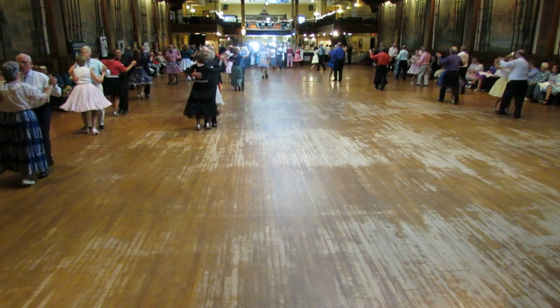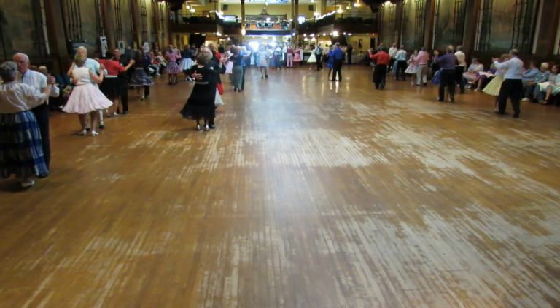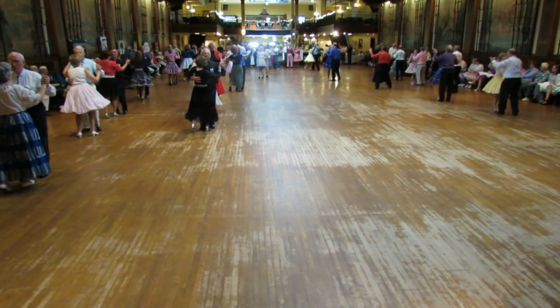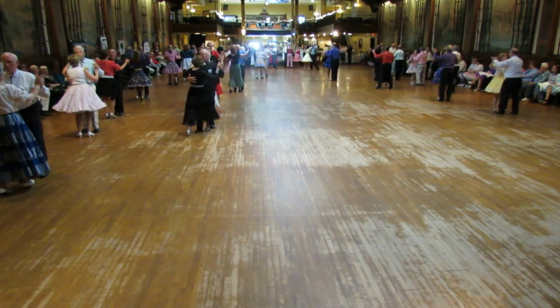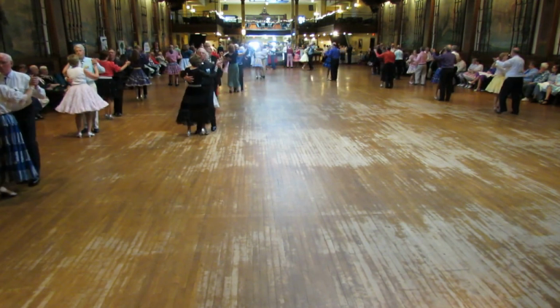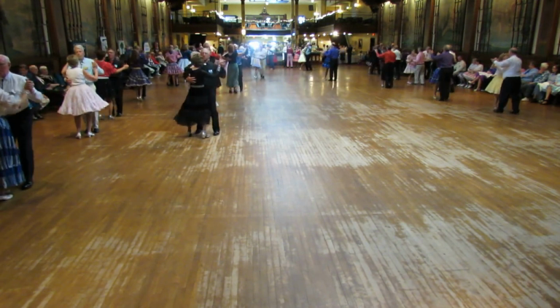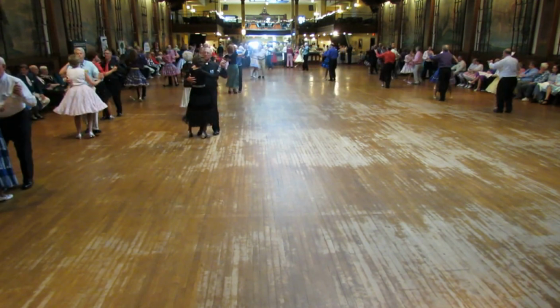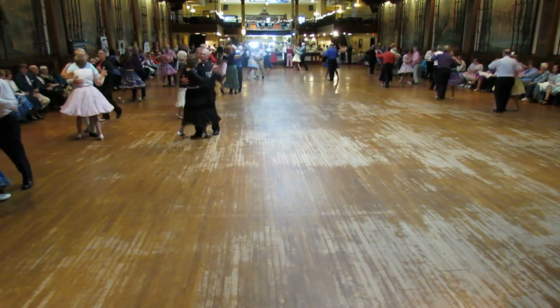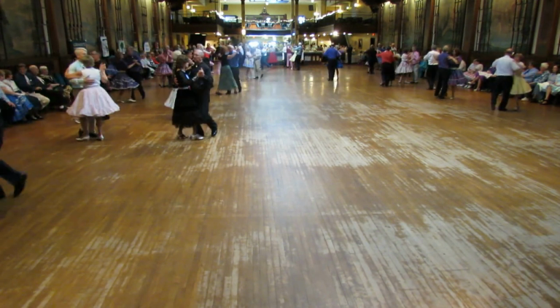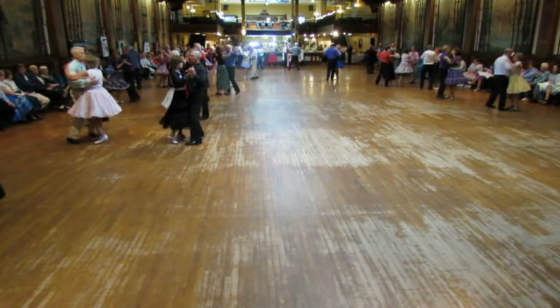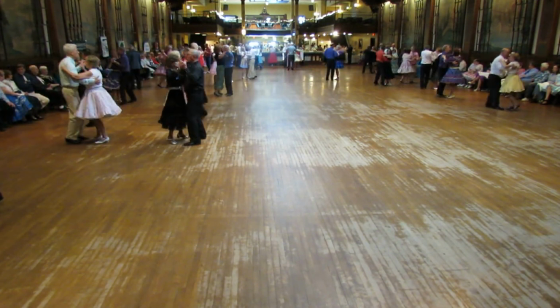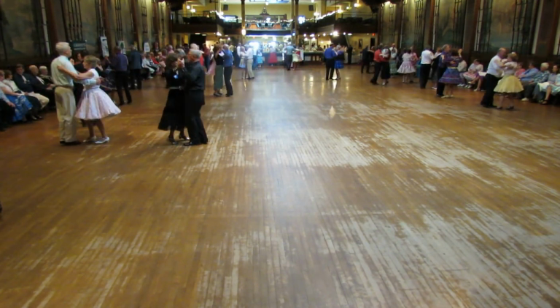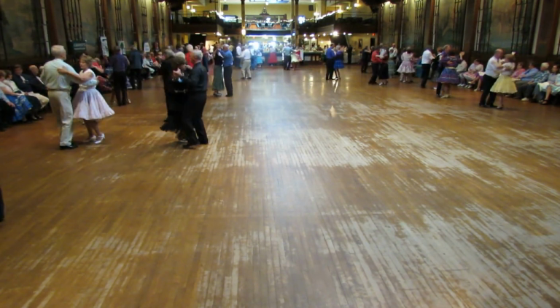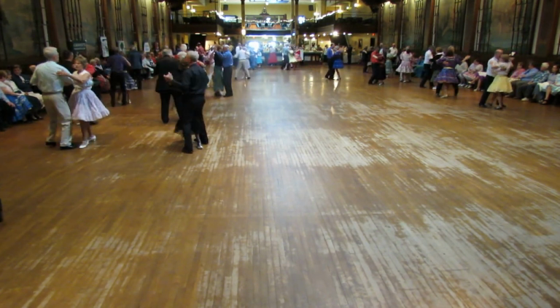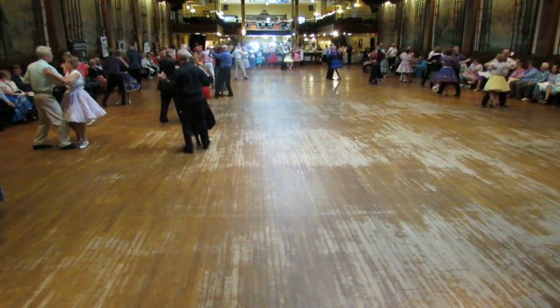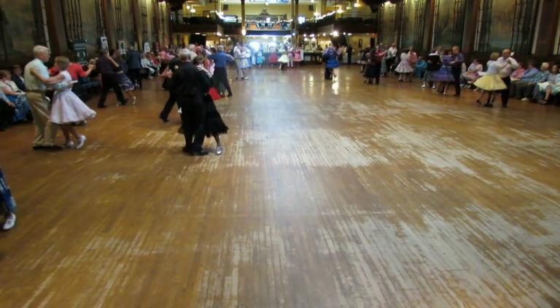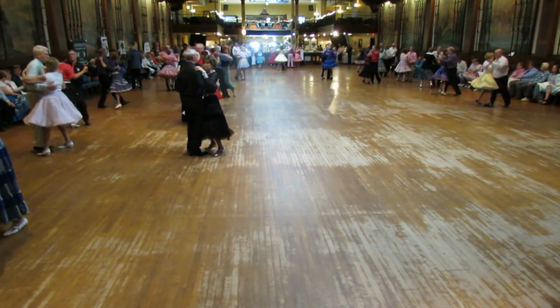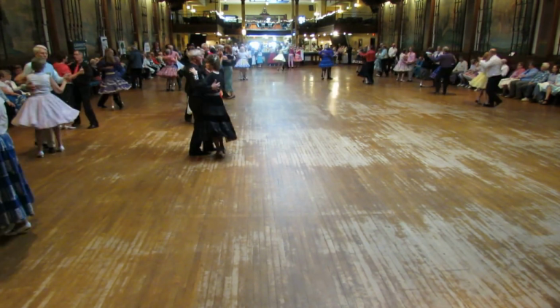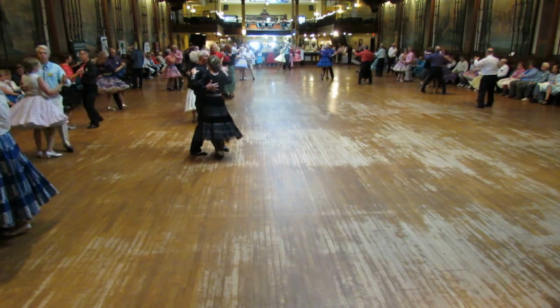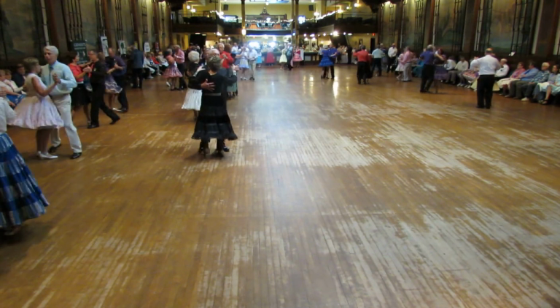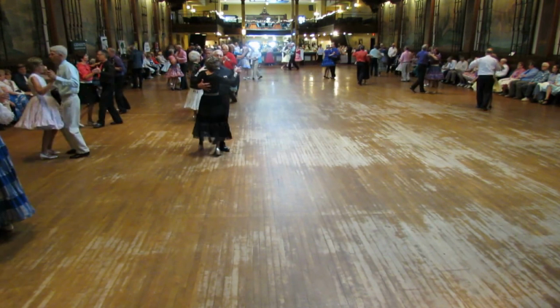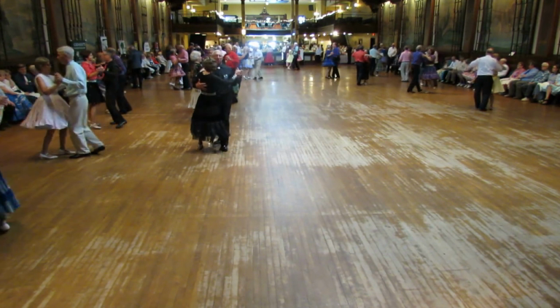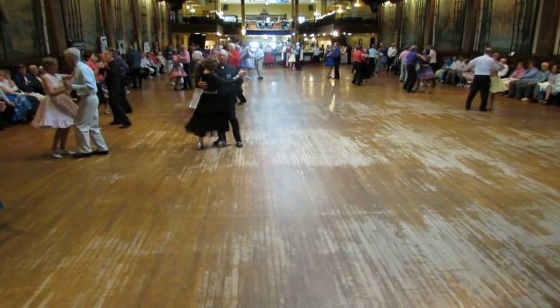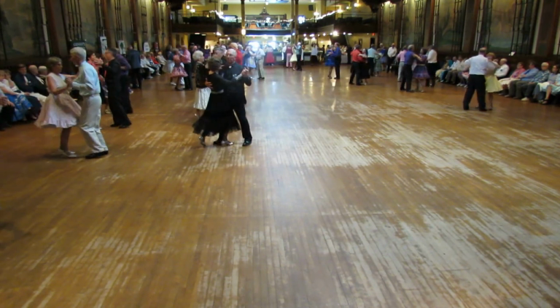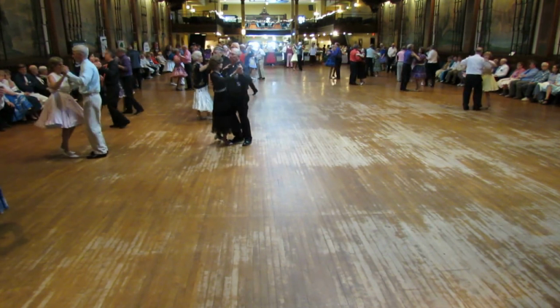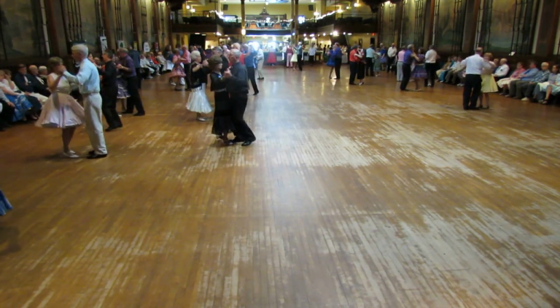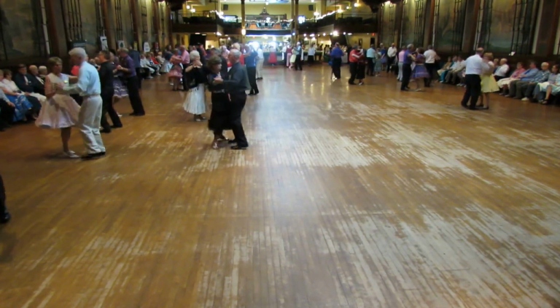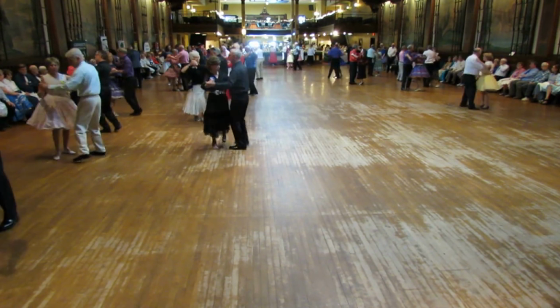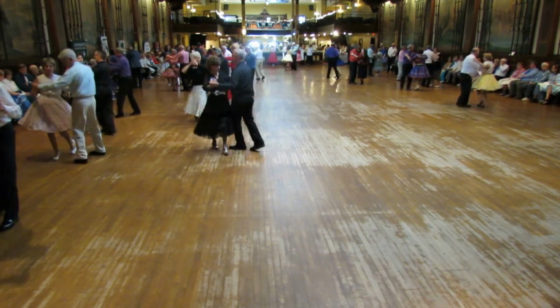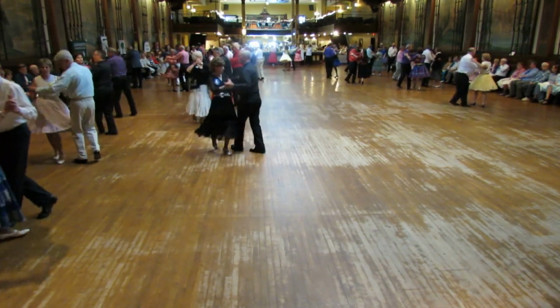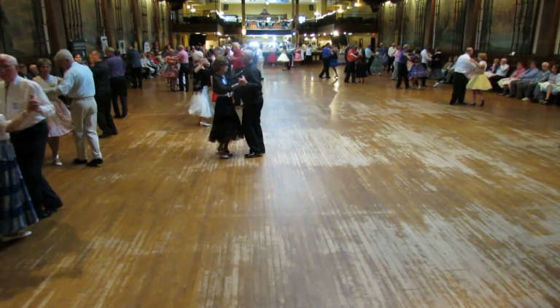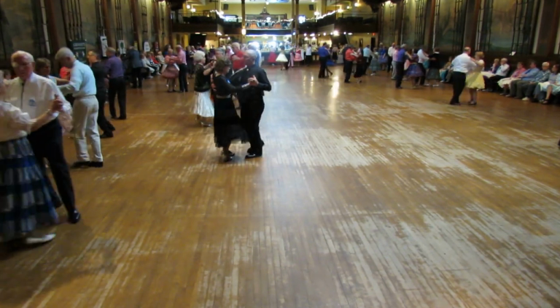Maneuver, over spin turn, box finish, face the wall. Twist vine 3, forward side close.